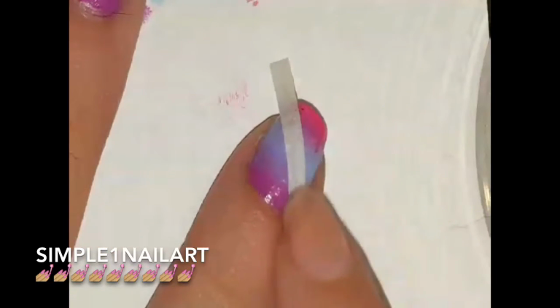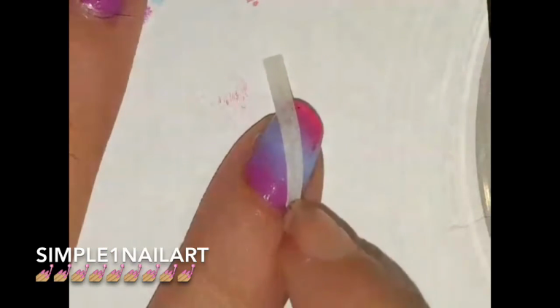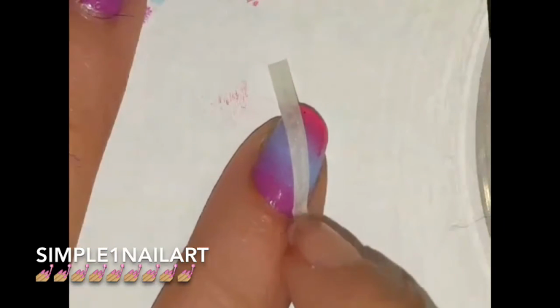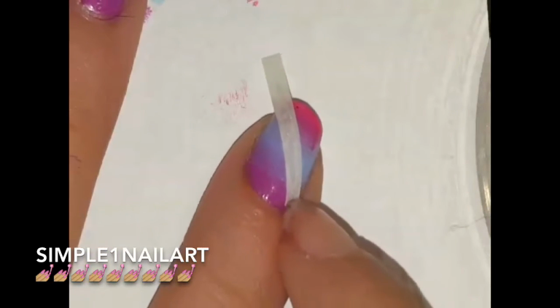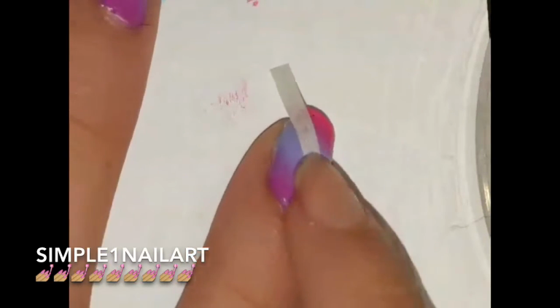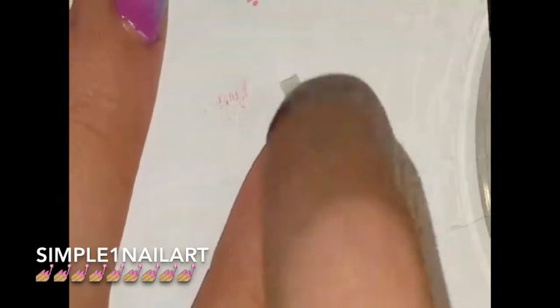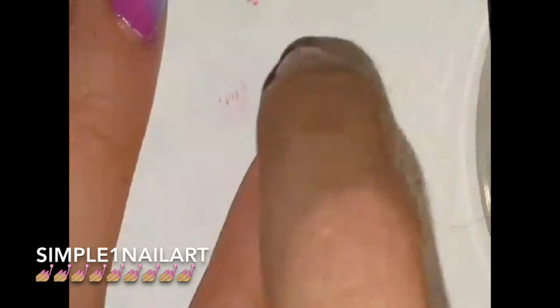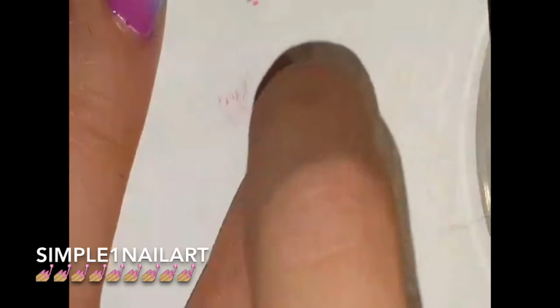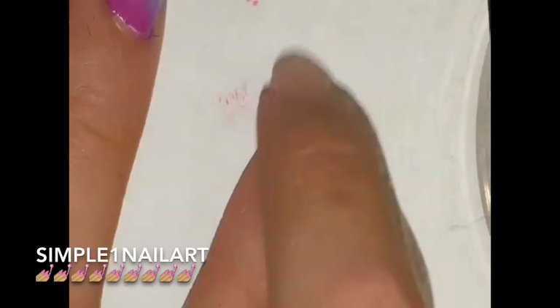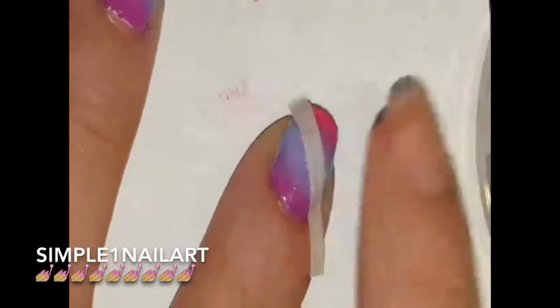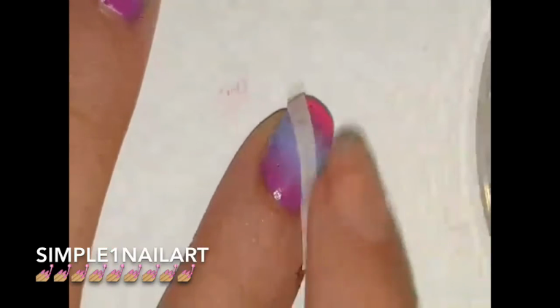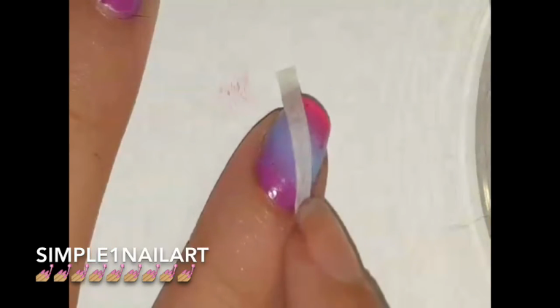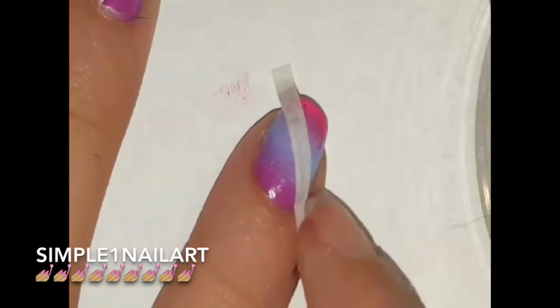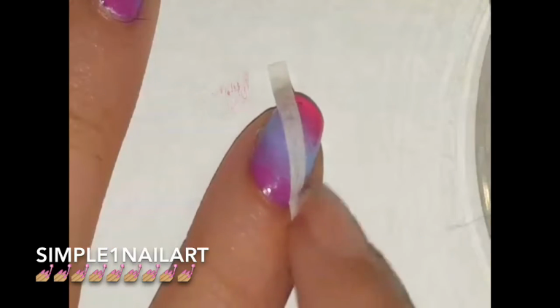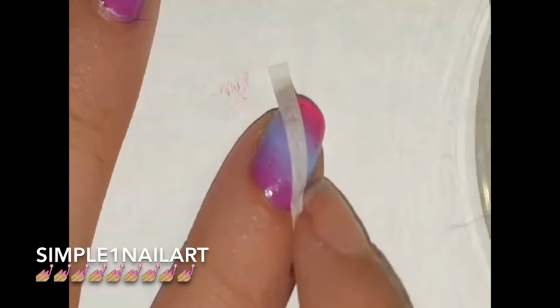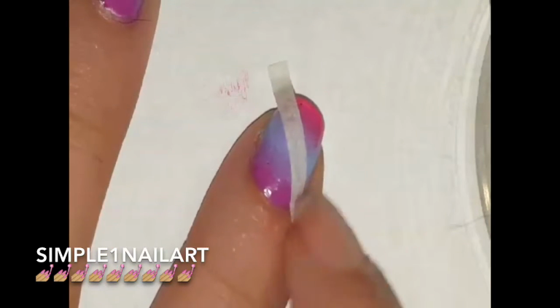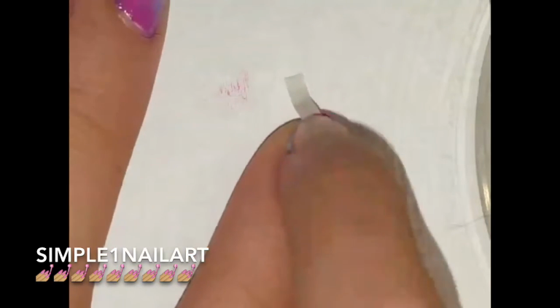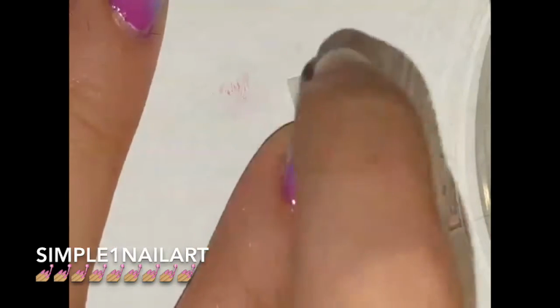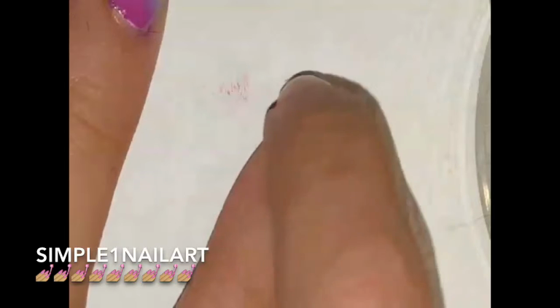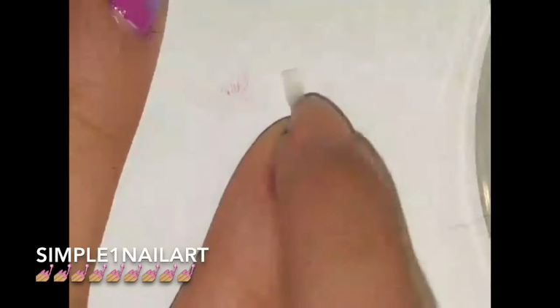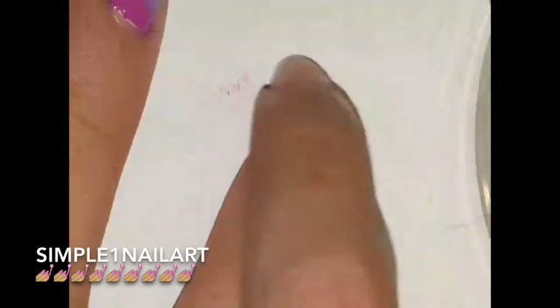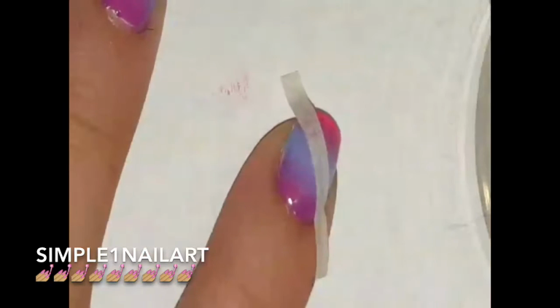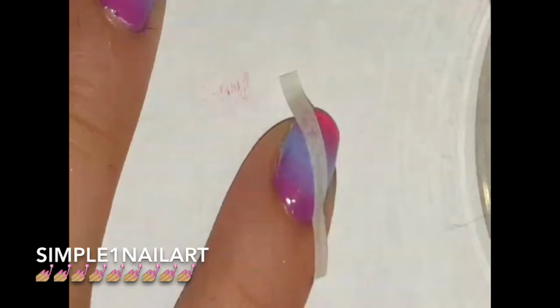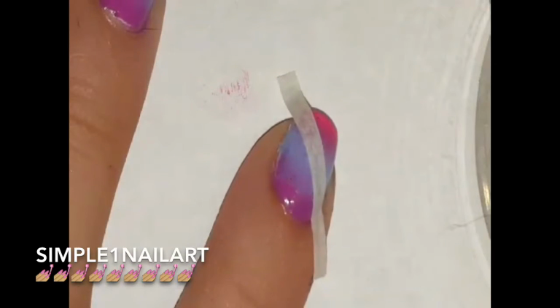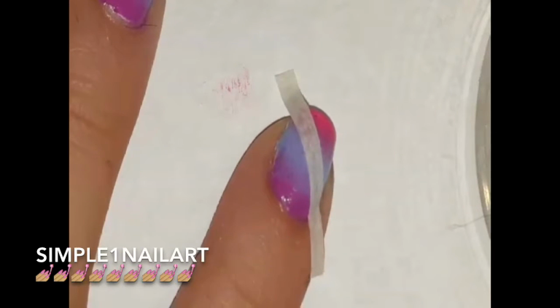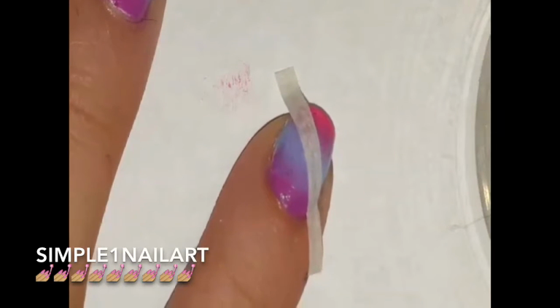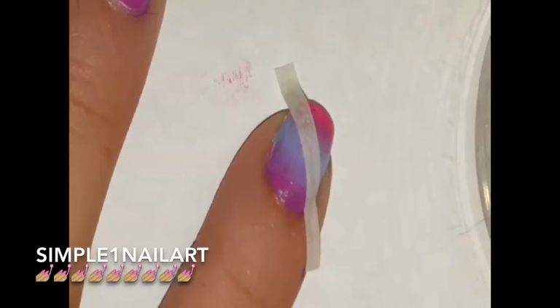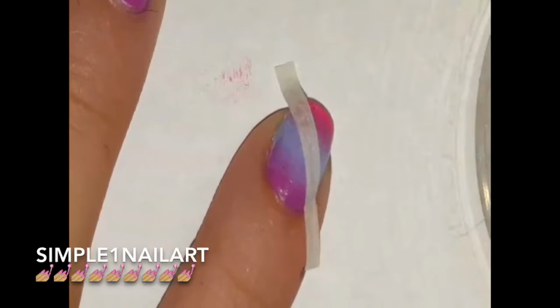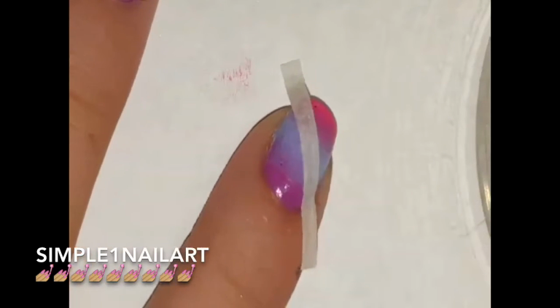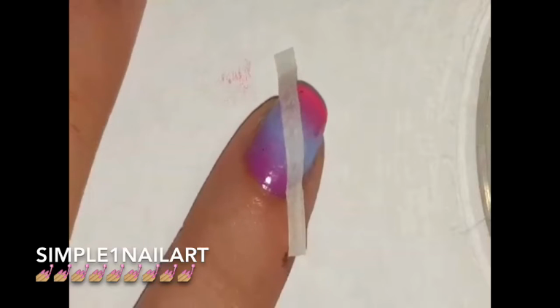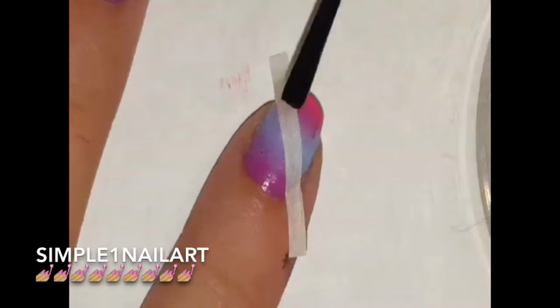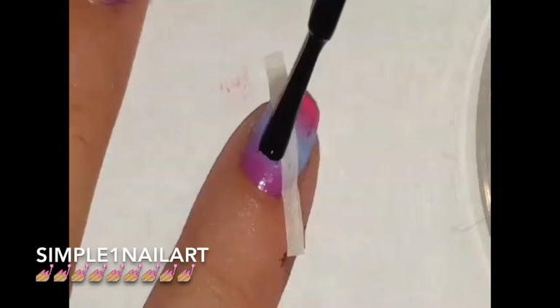Go ahead and apply a nail stripe or vinyl however you want, but make sure you apply it so you get all of the gradient in there — so you capture all the colors from the pink to the blue to the purple, or whatever colors you used.